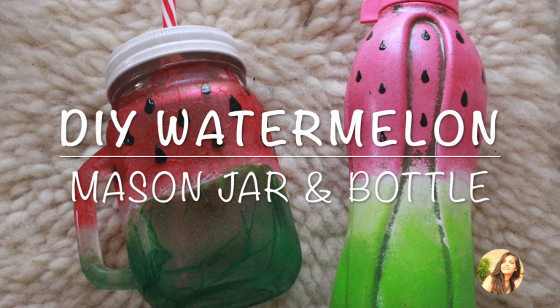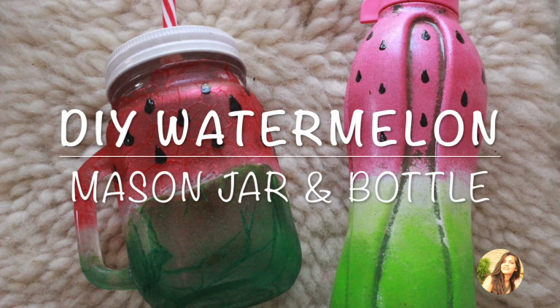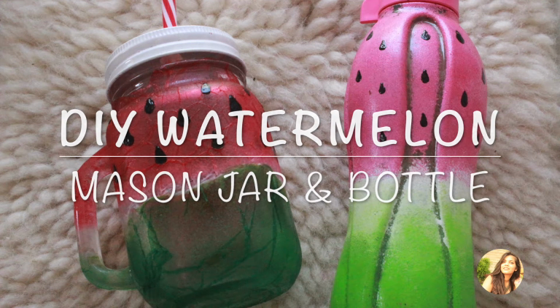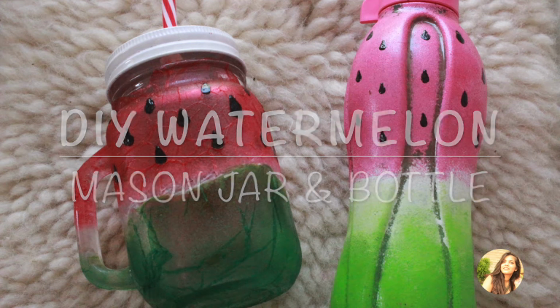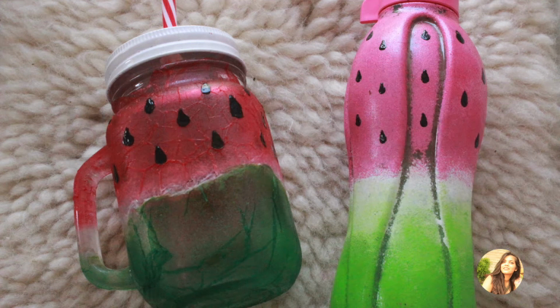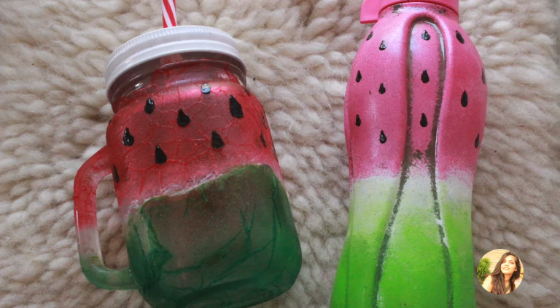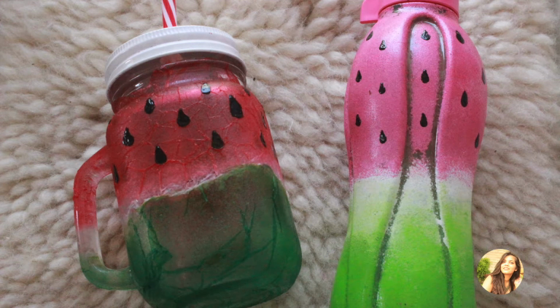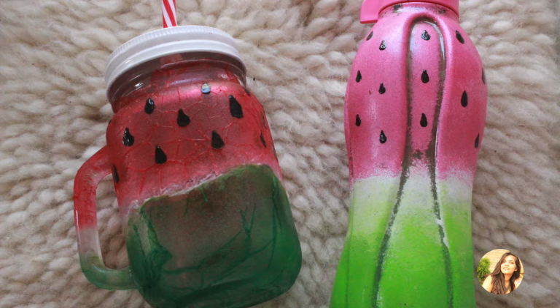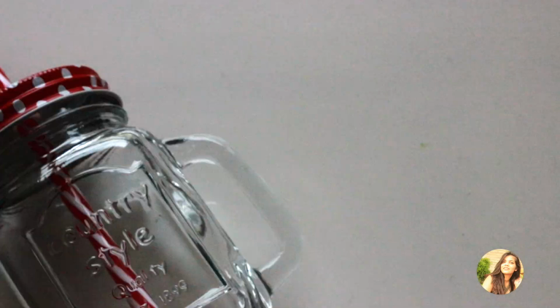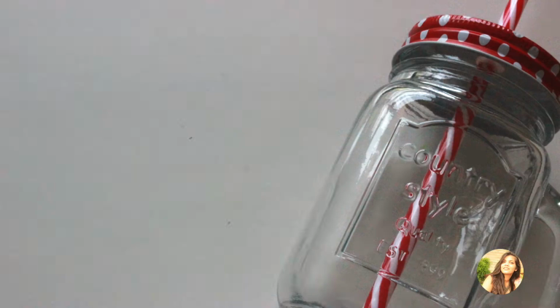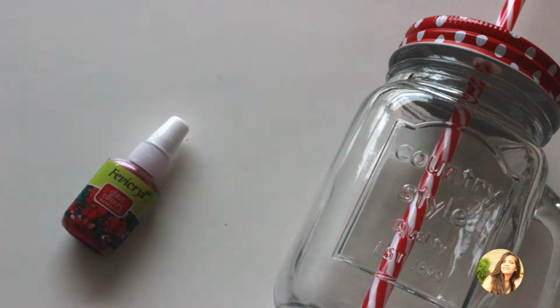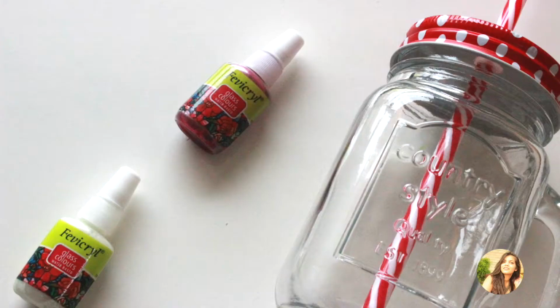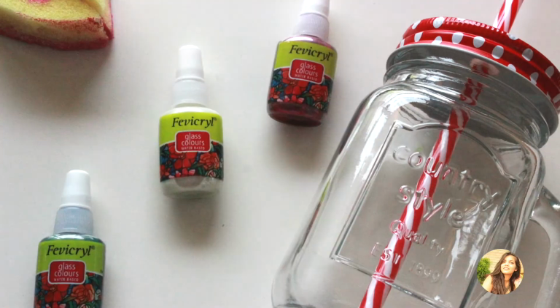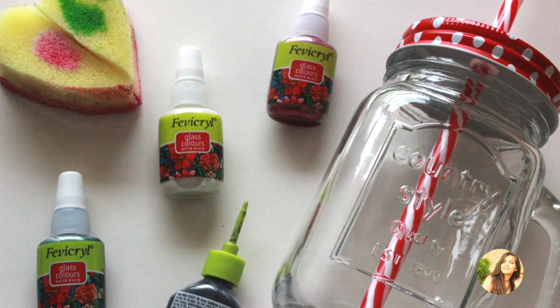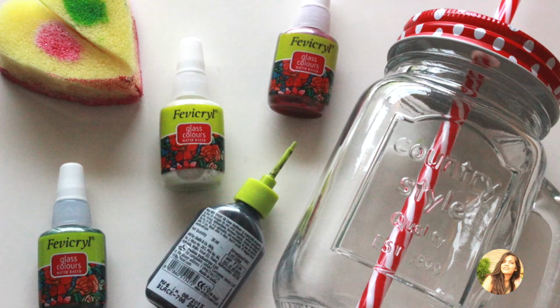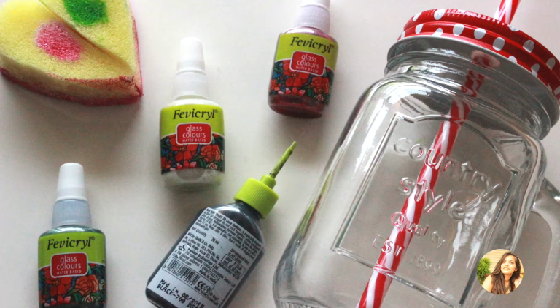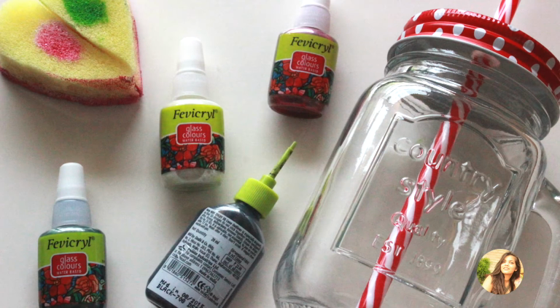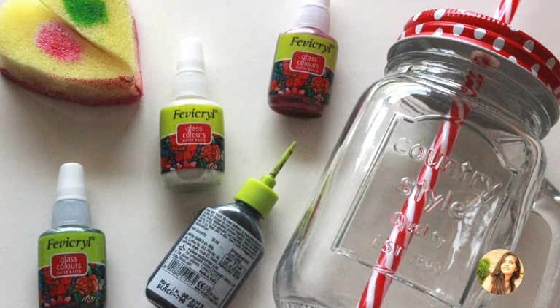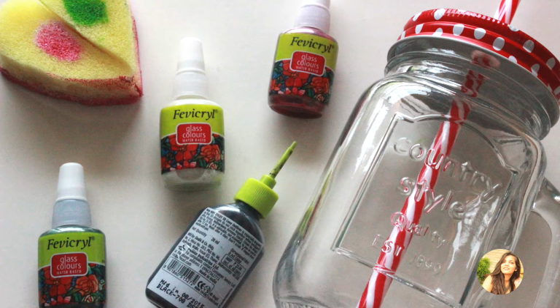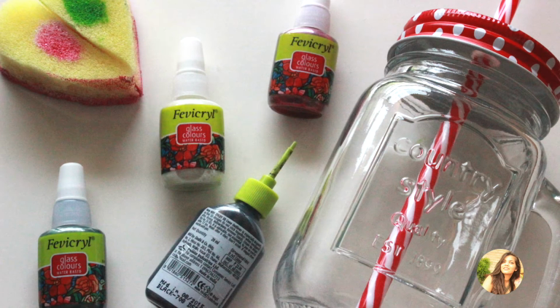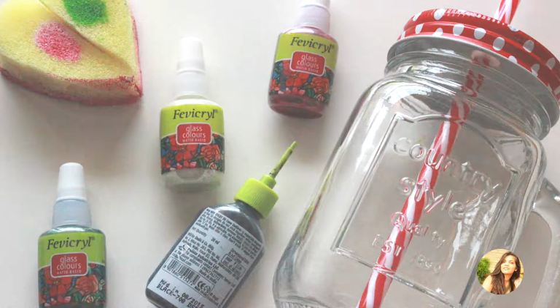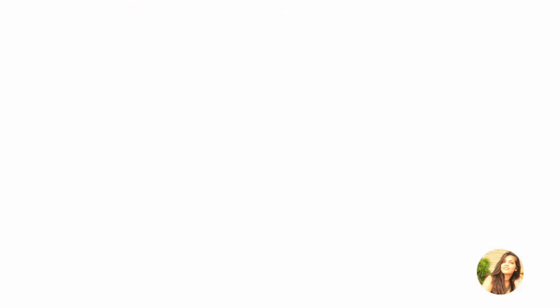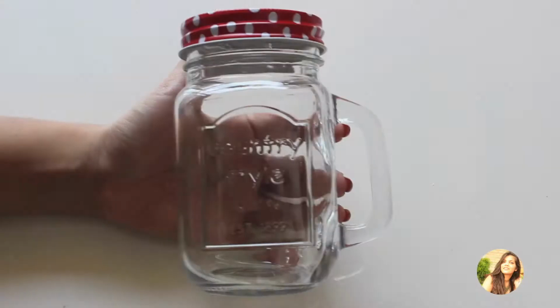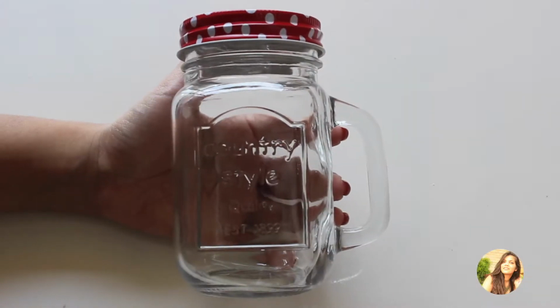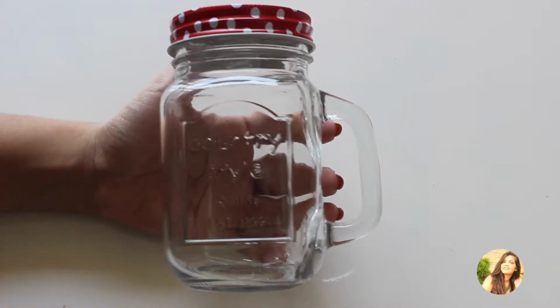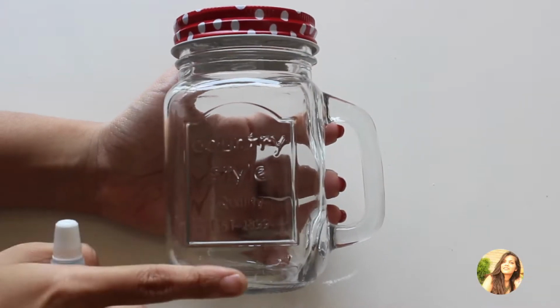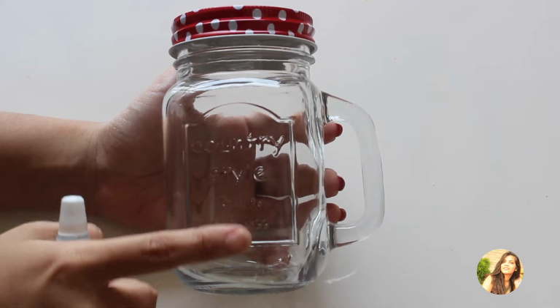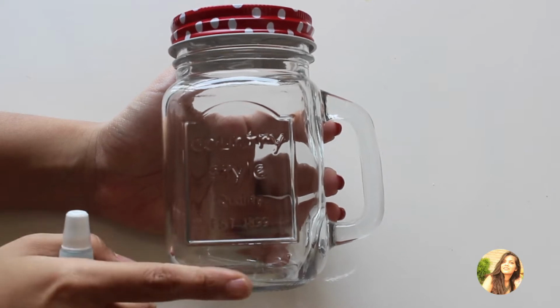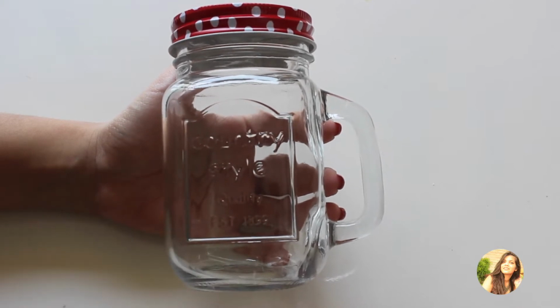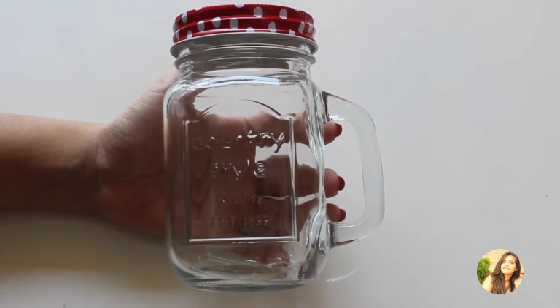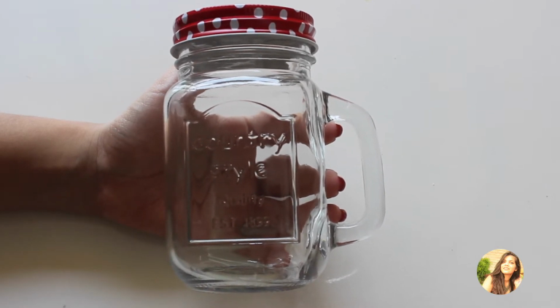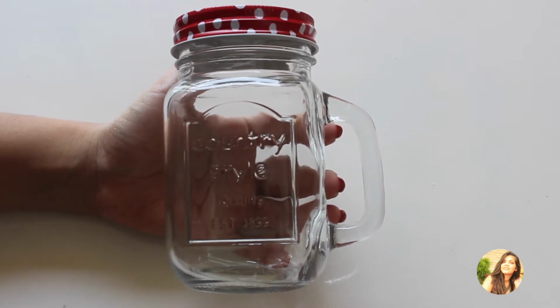For the first DIY you are going to need a mason jar, glass paint, sponge, and 3D outliner in black color. First, take the mason jar and since we want to paint the bottom with green color, put some paint directly onto the jar.